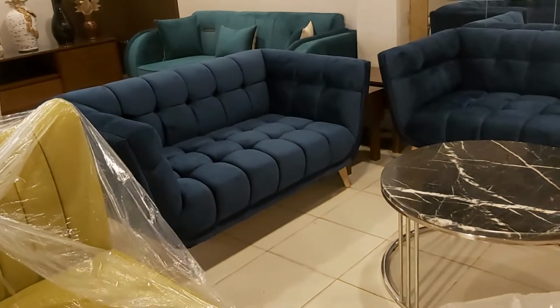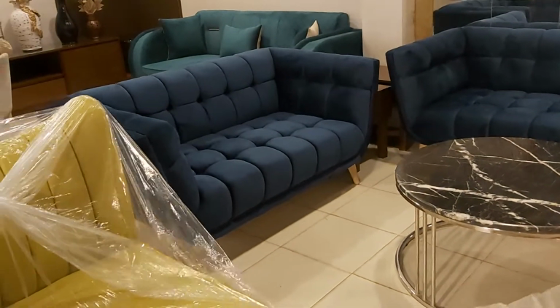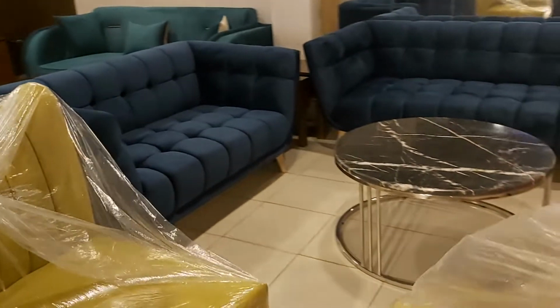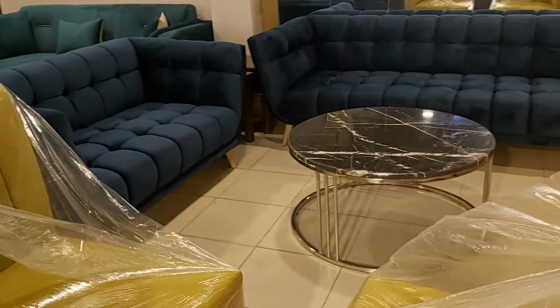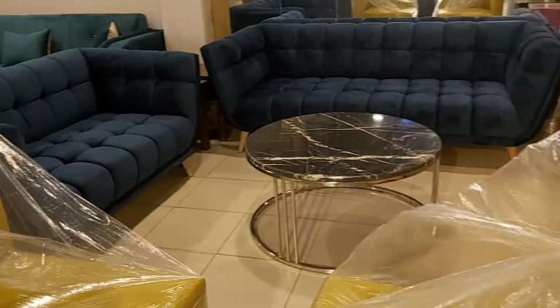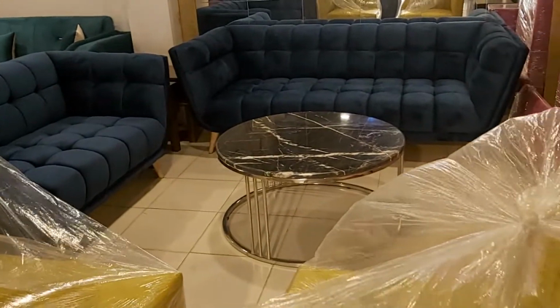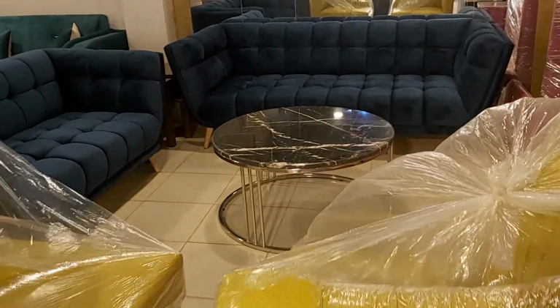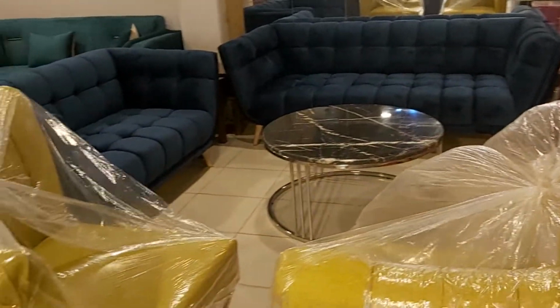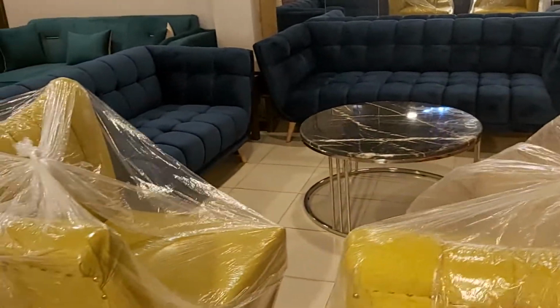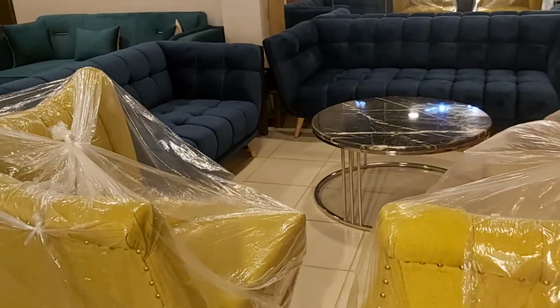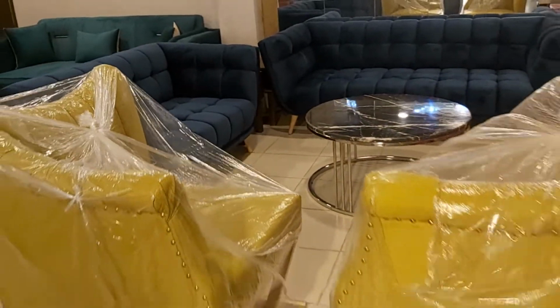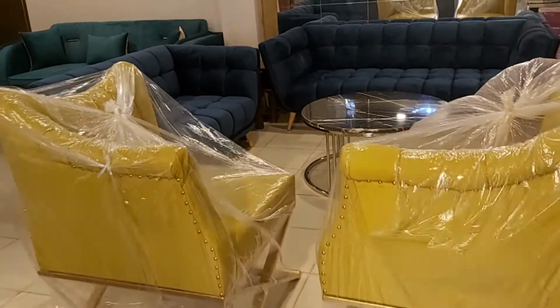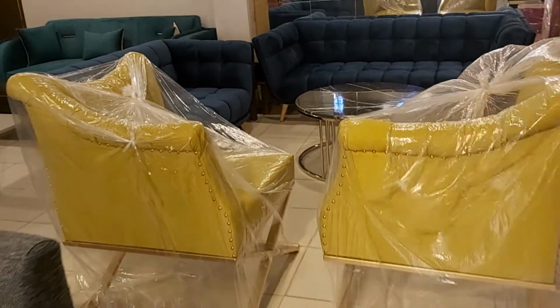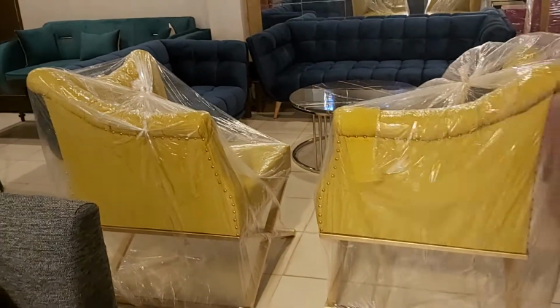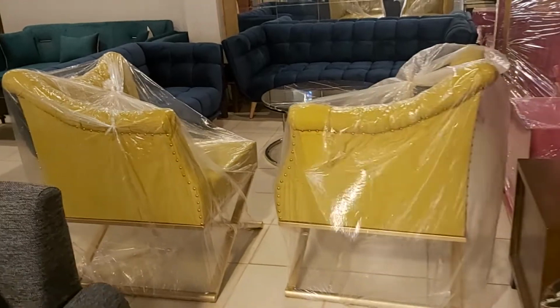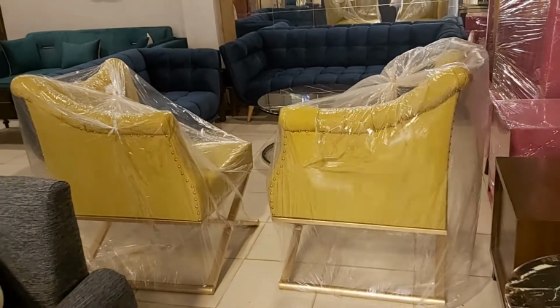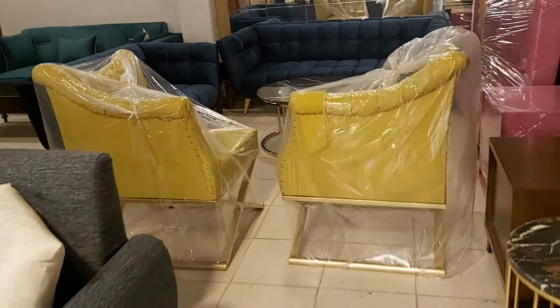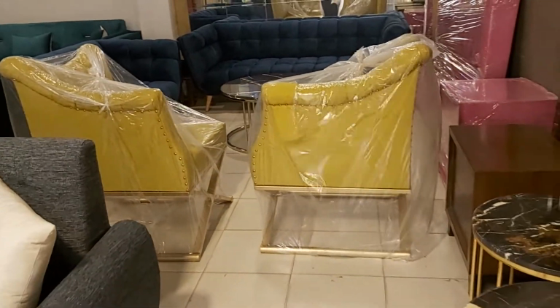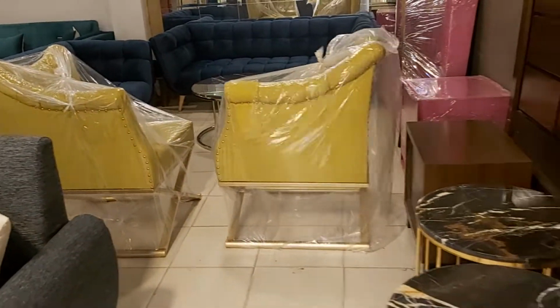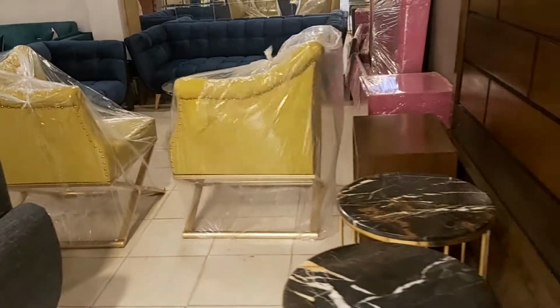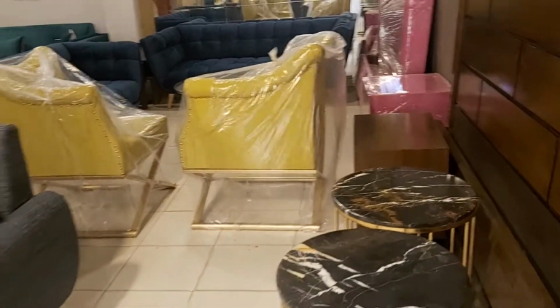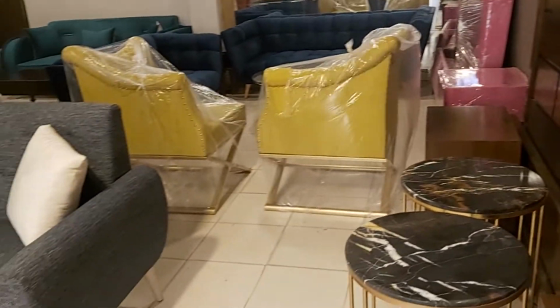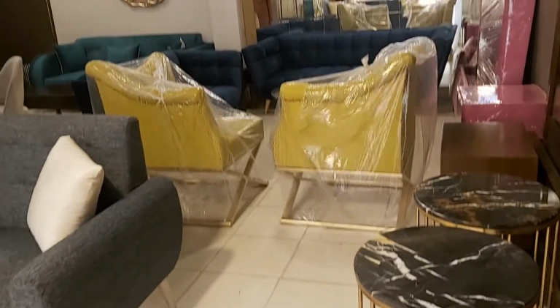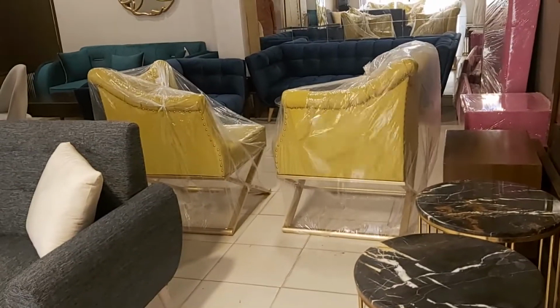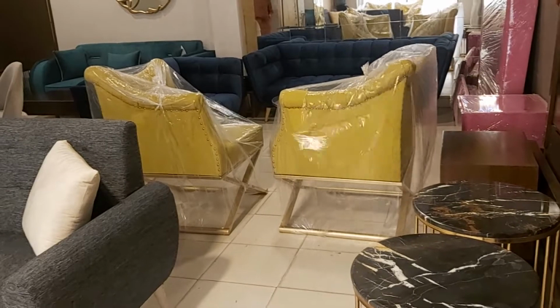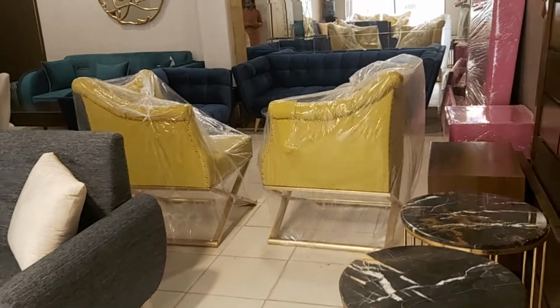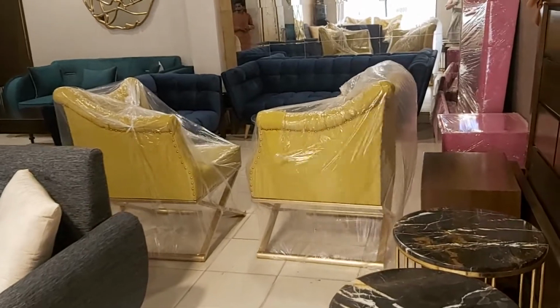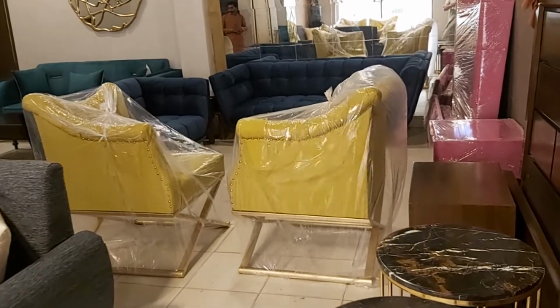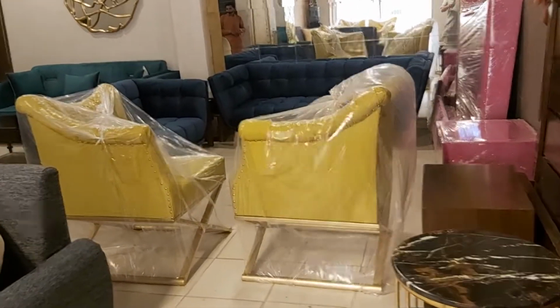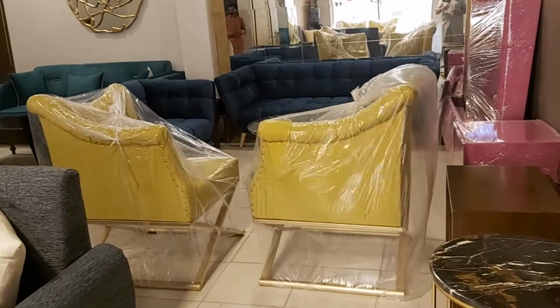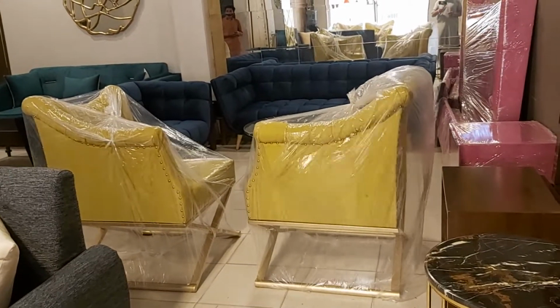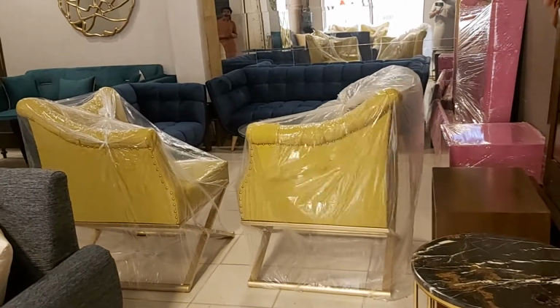Guys, this is iWood and as you are watching the iWood channel, you know we love to customize things on order. If you want to make anything like this you can contact us — our mobile number is 0333-2983347, or you can visit our website at www.iwood.pk. Thanks for watching, have a nice day!